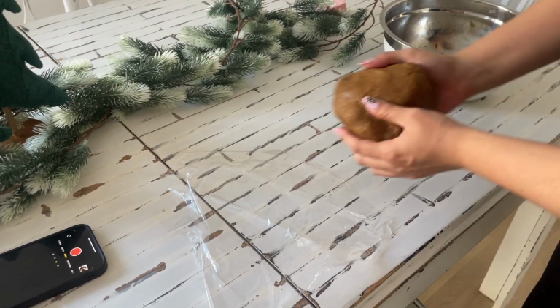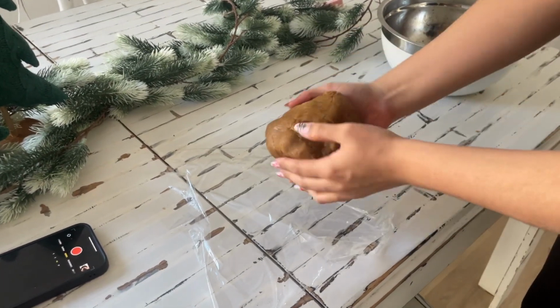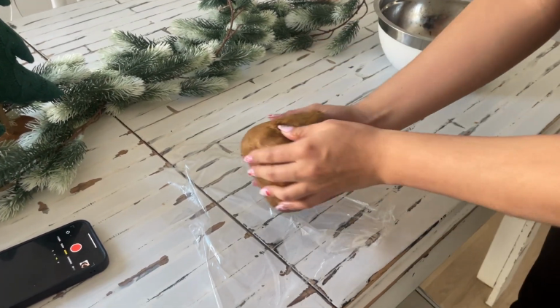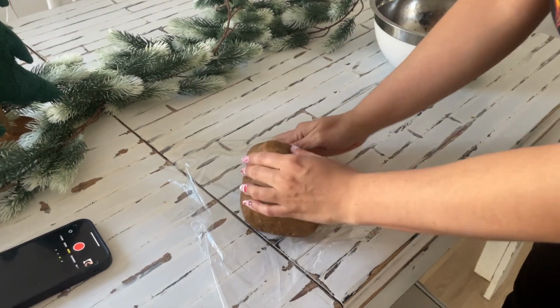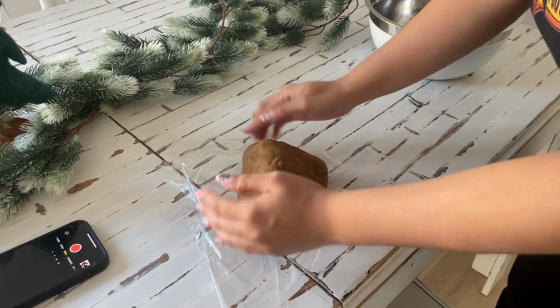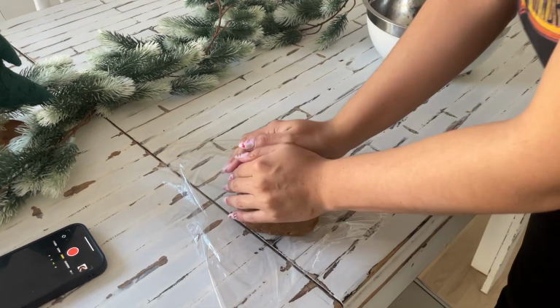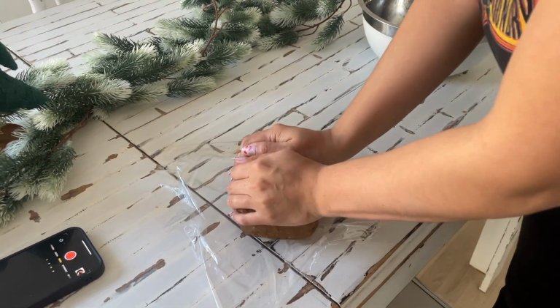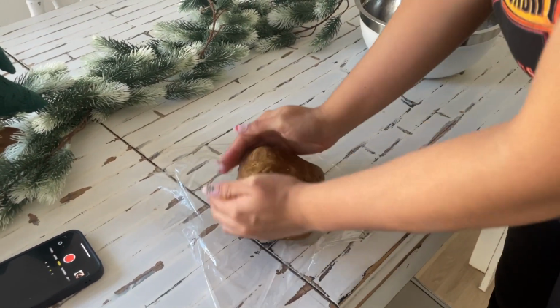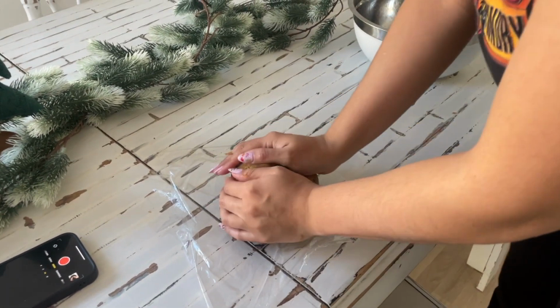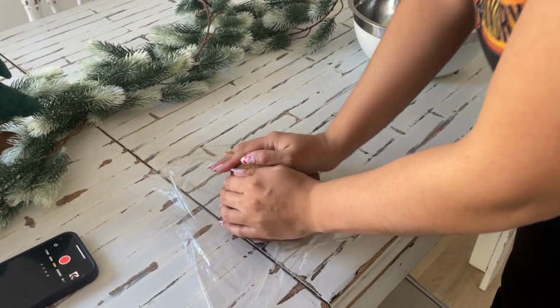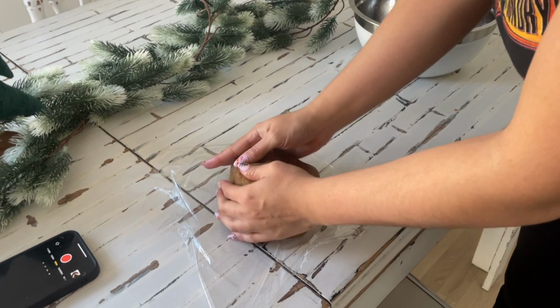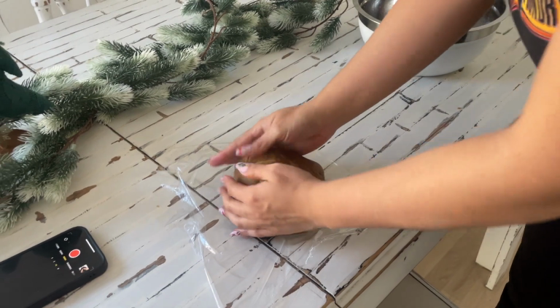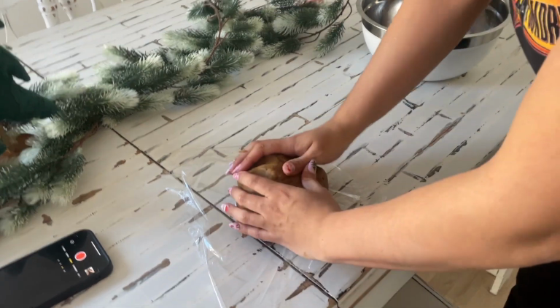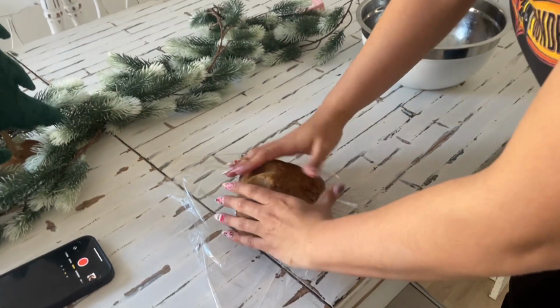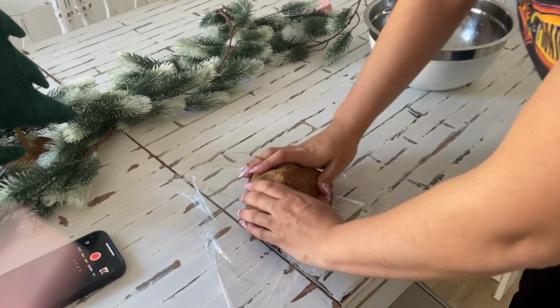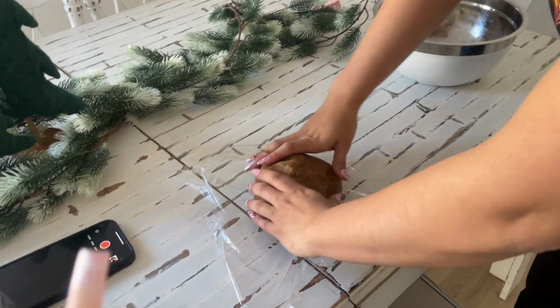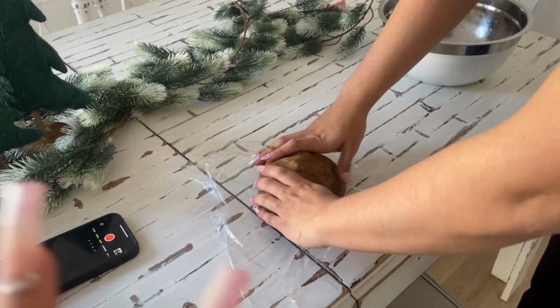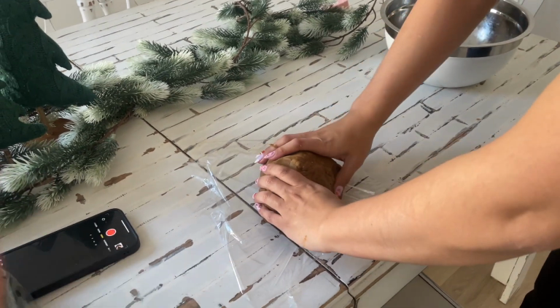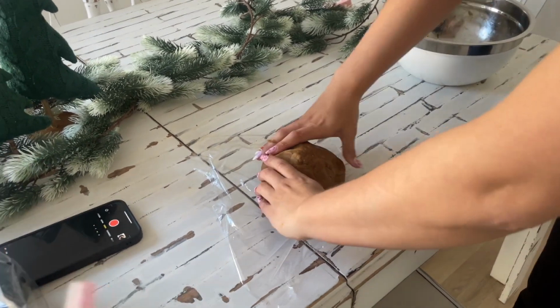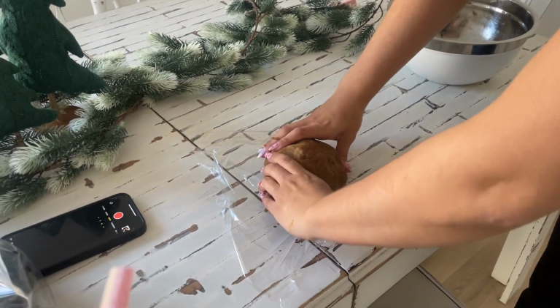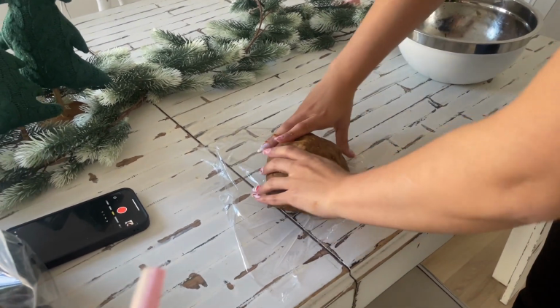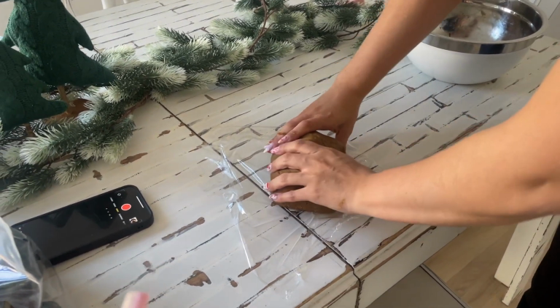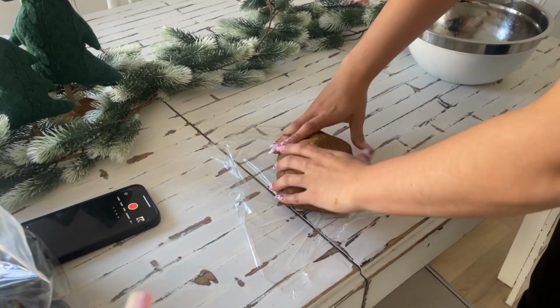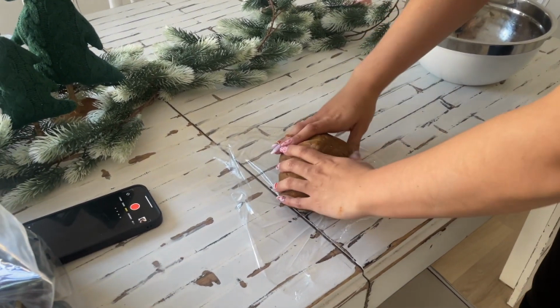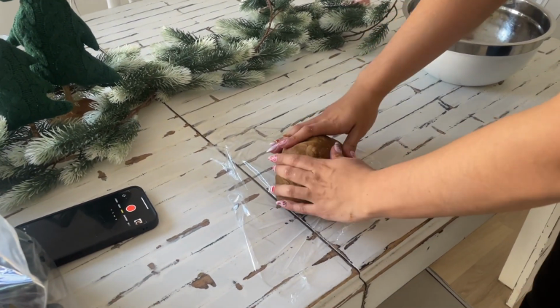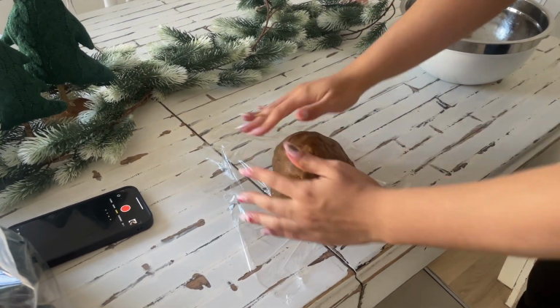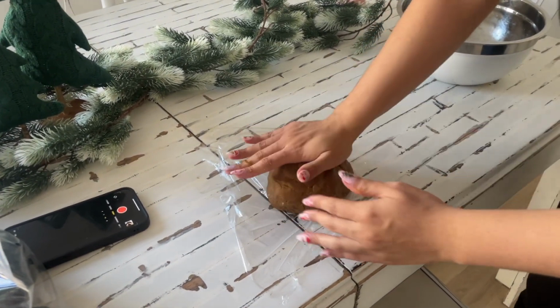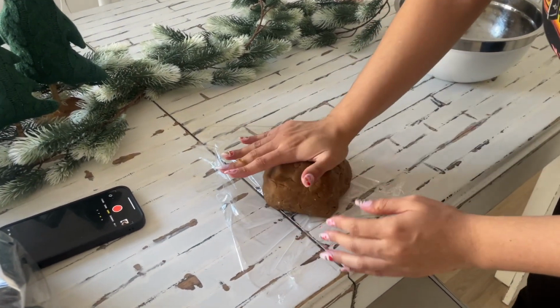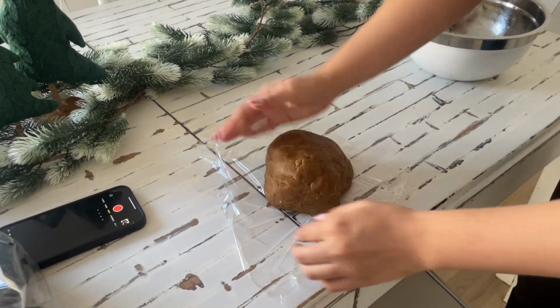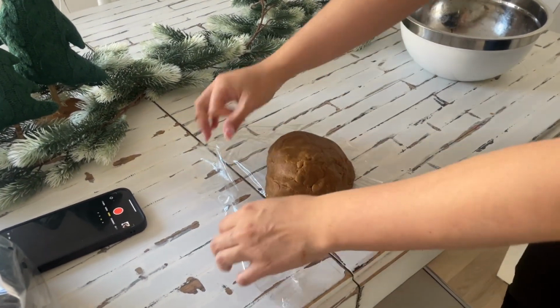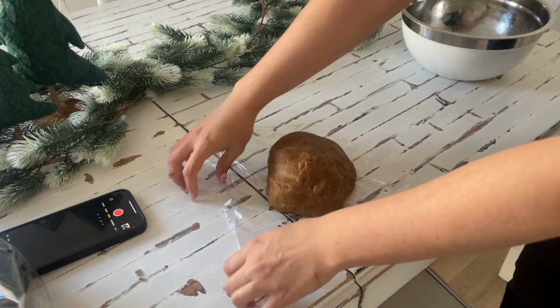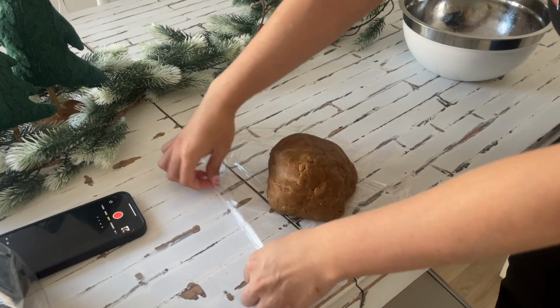Now we're just gonna let it sit in the fridge for two hours. It says two to eight hours, we're gonna do two. Two to eight — that's a big range!